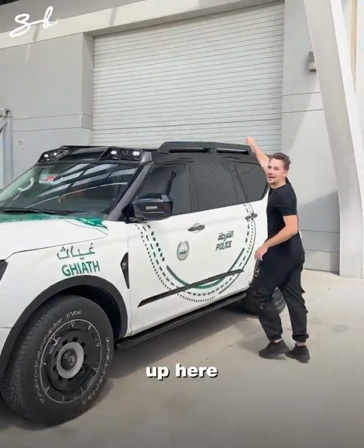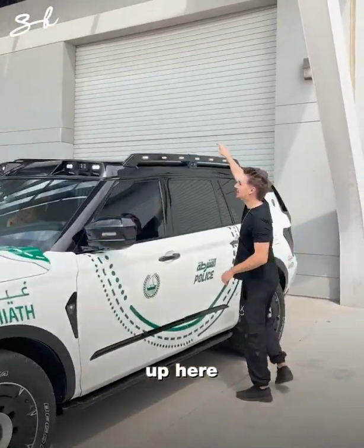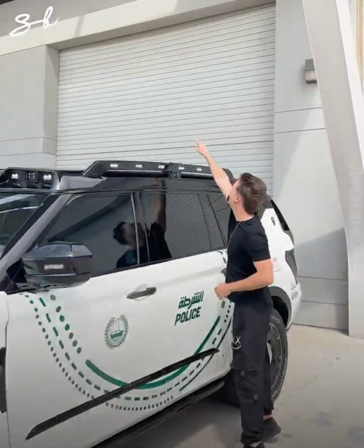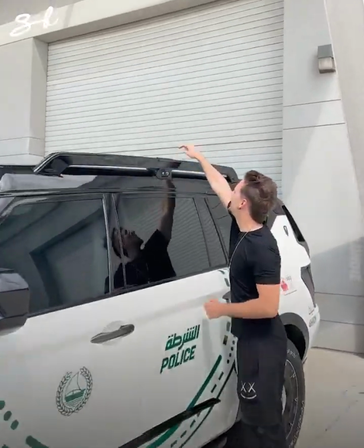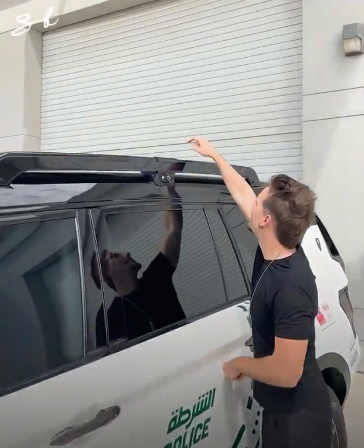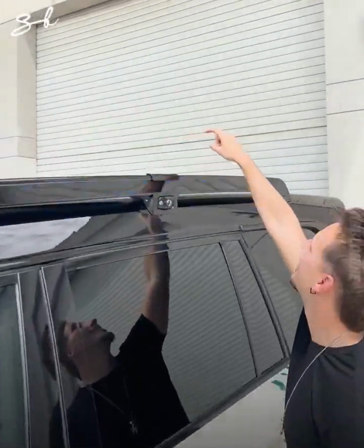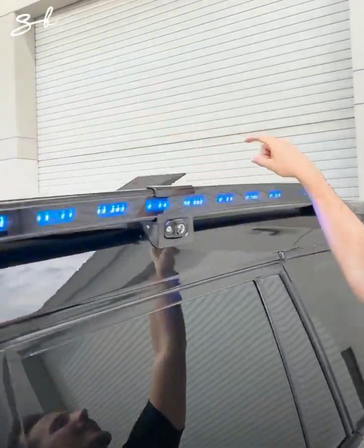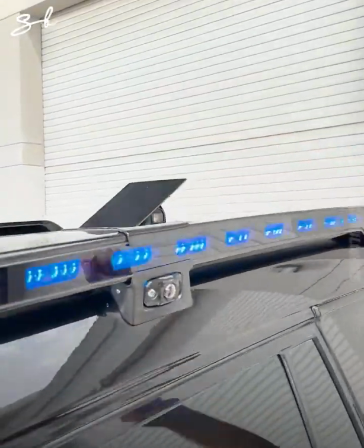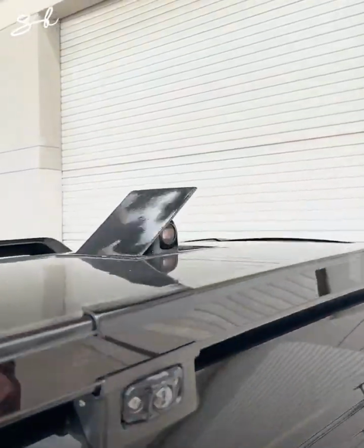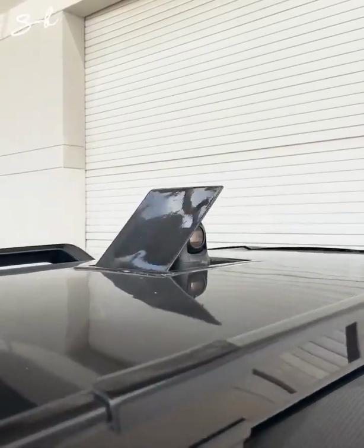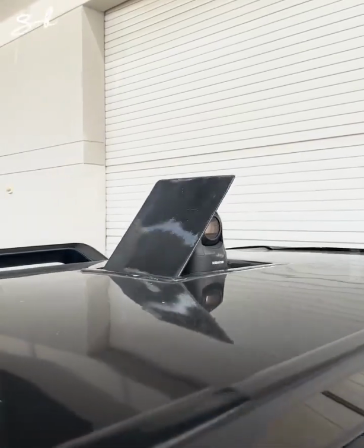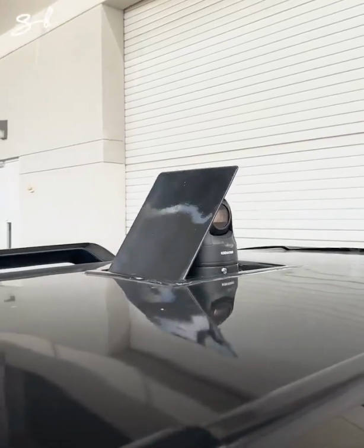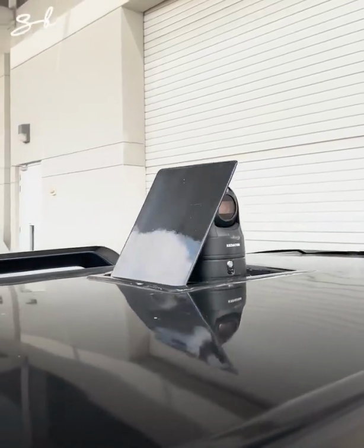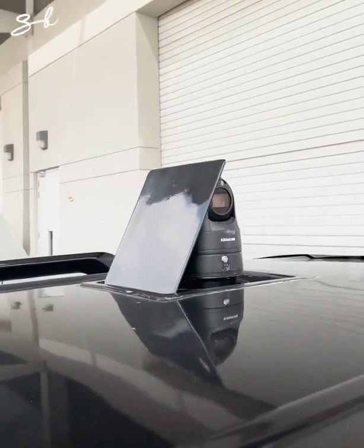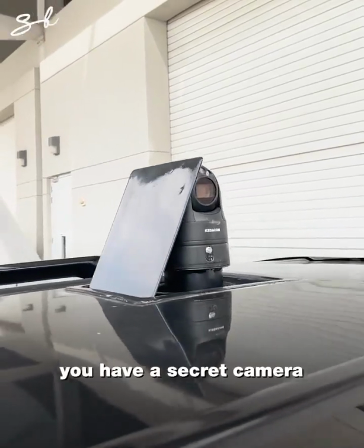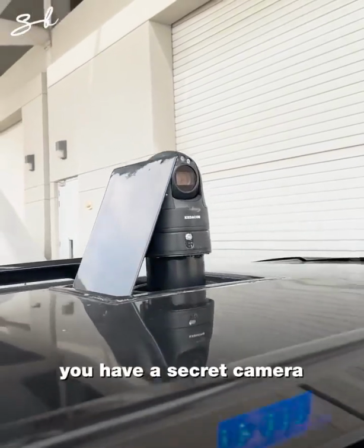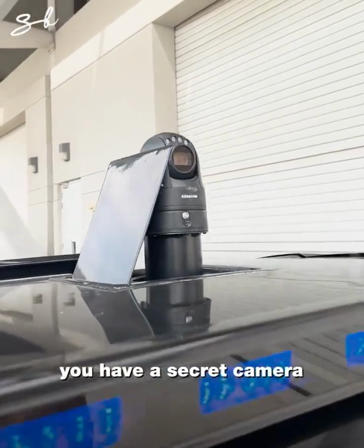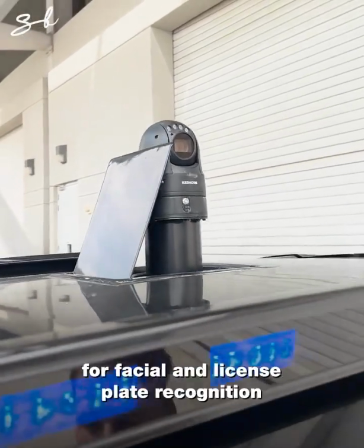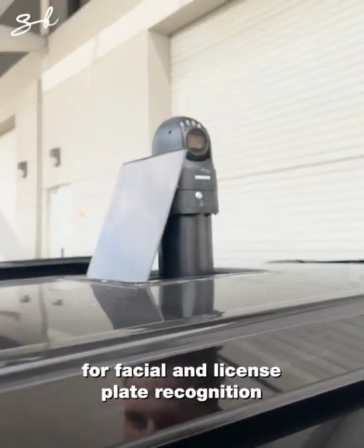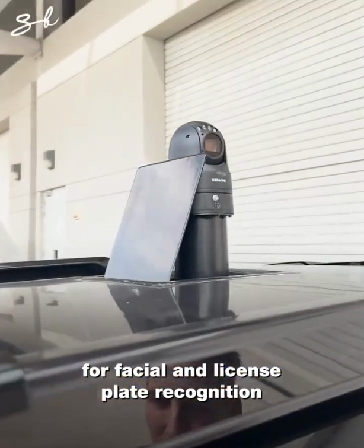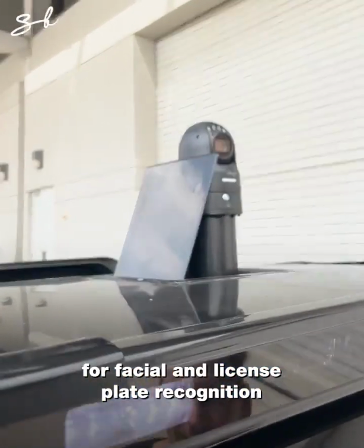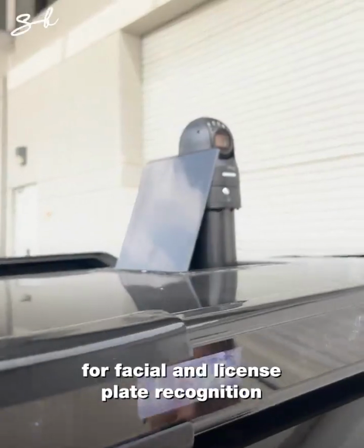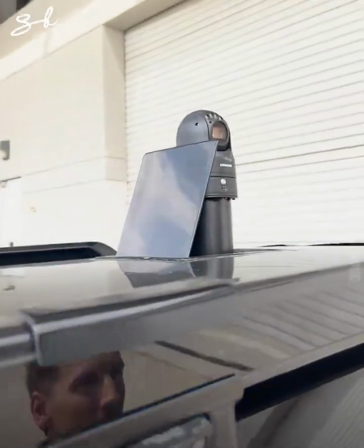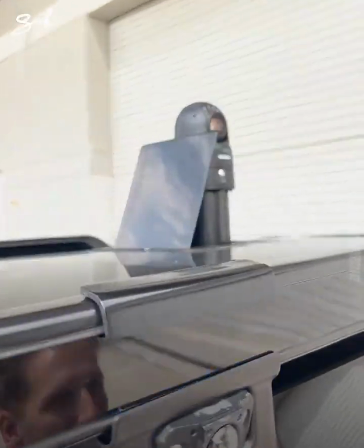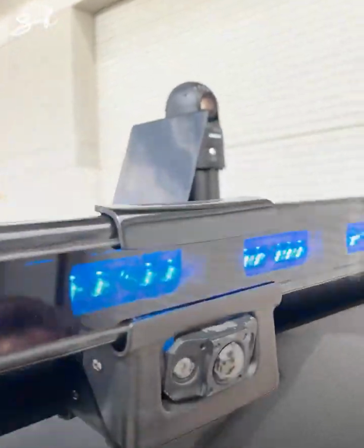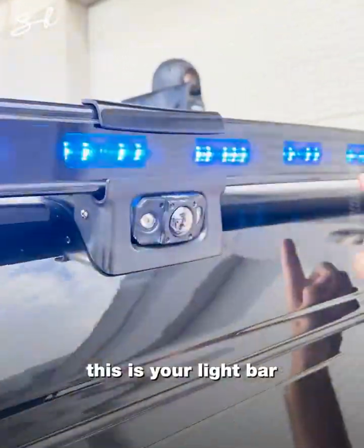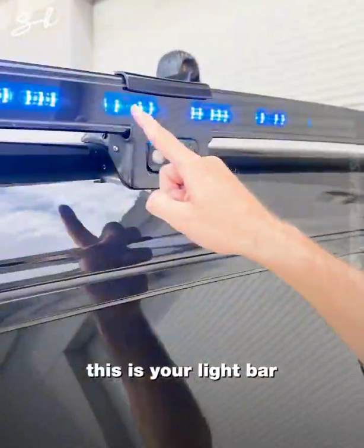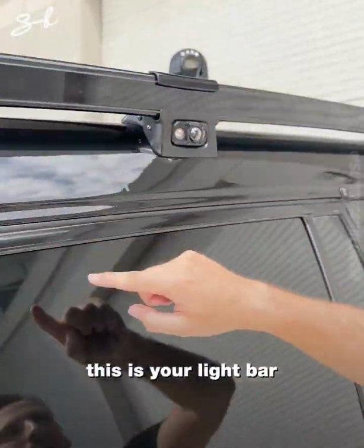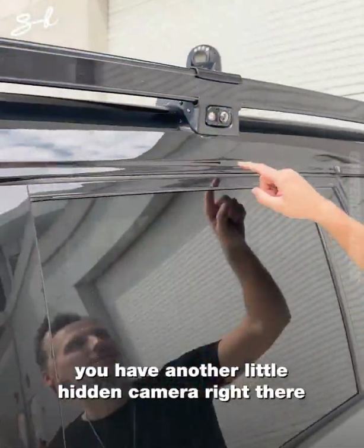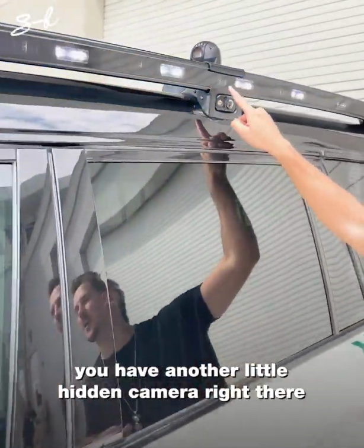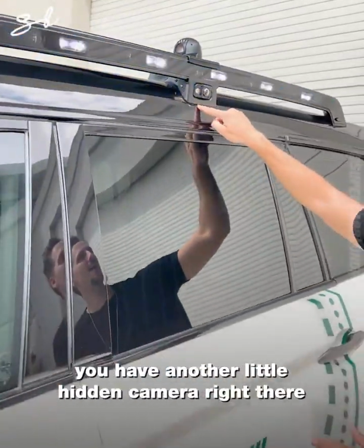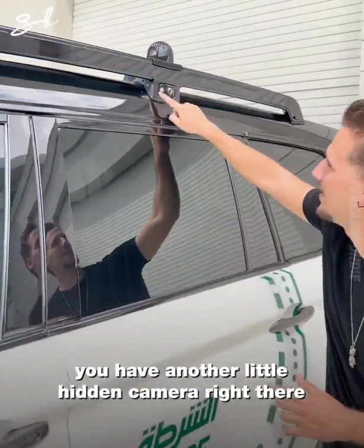Up here, you have a secret camera for facial and license plate recognition. This is your light bar, and you have another hidden camera right there.